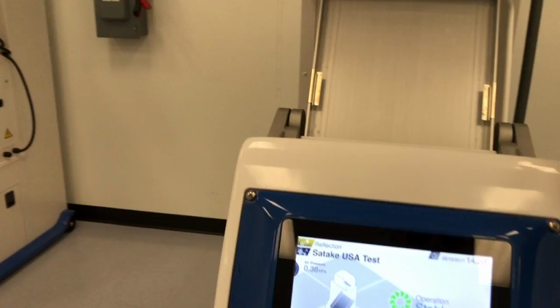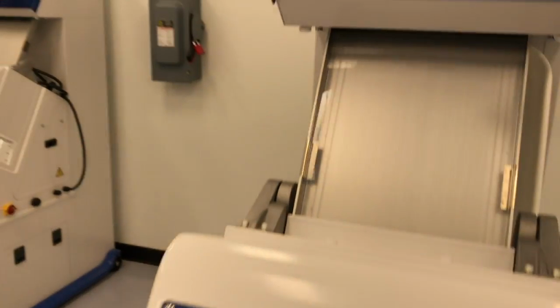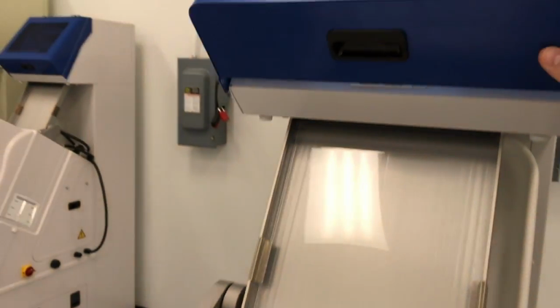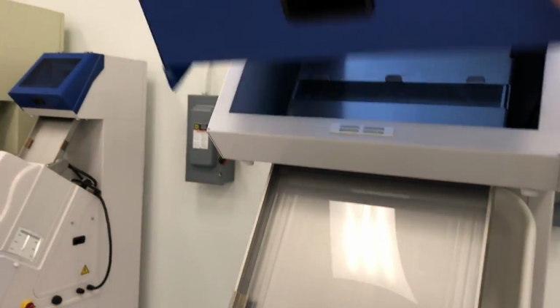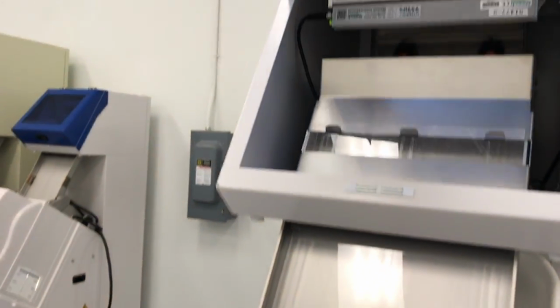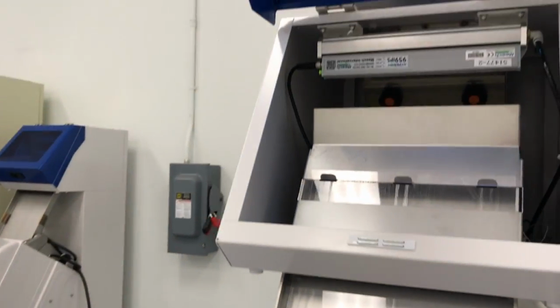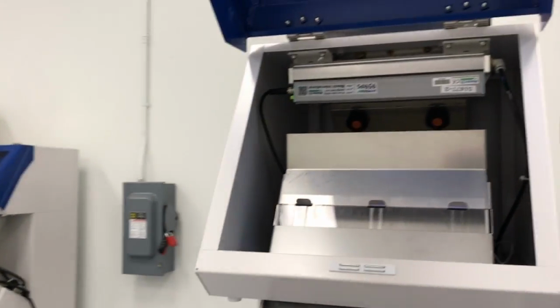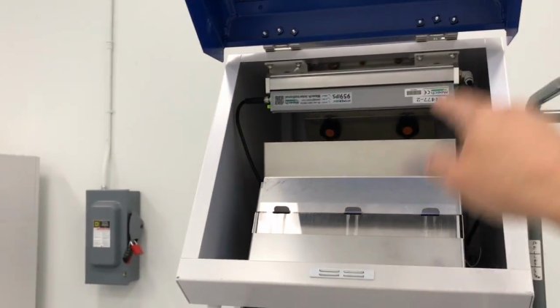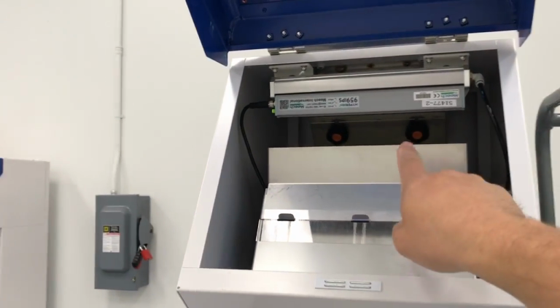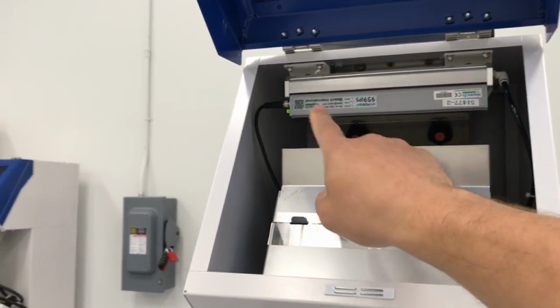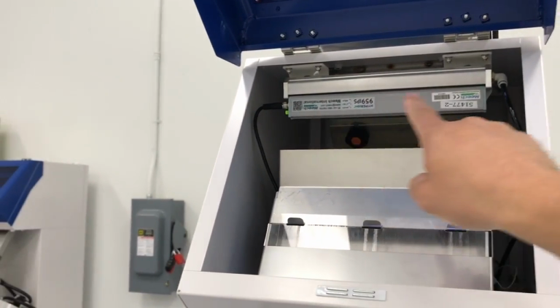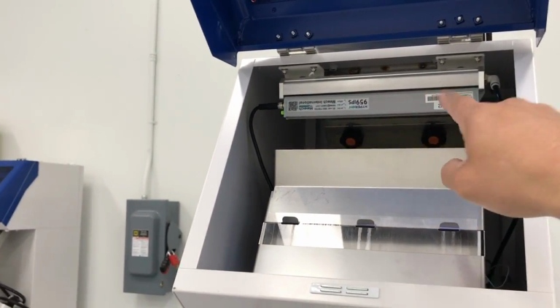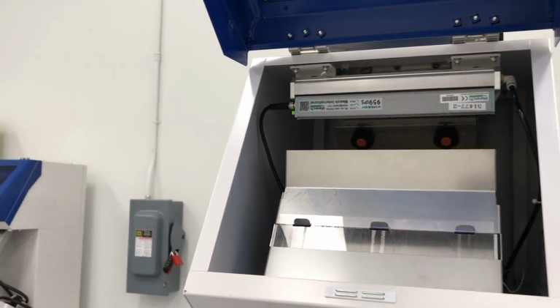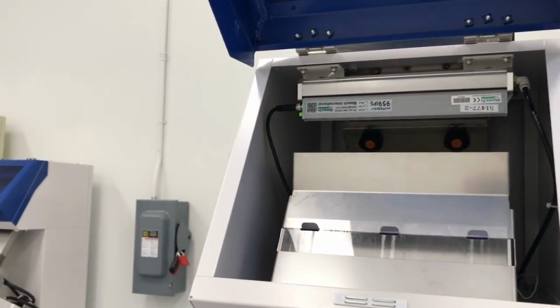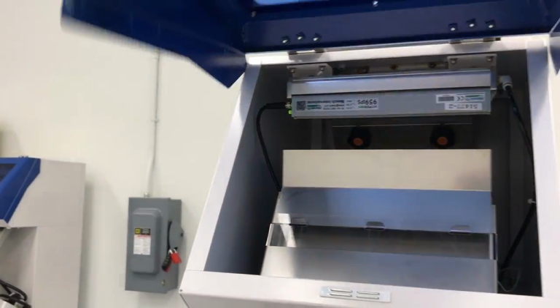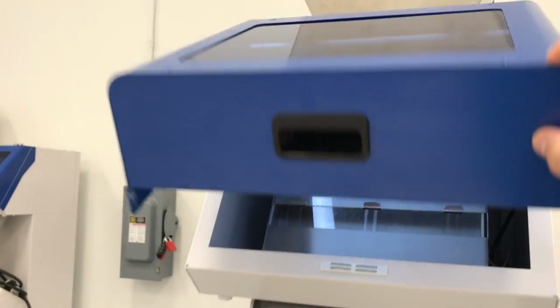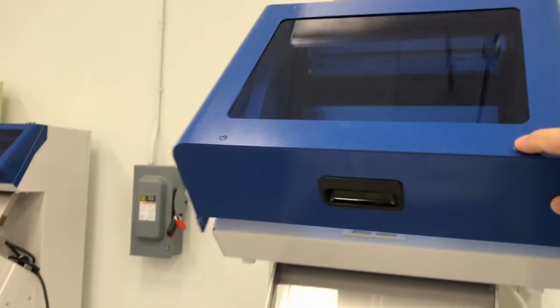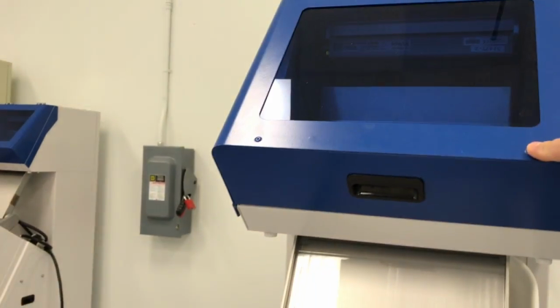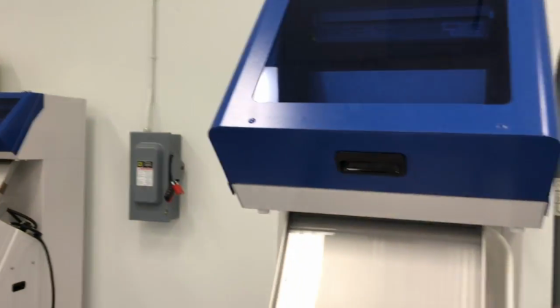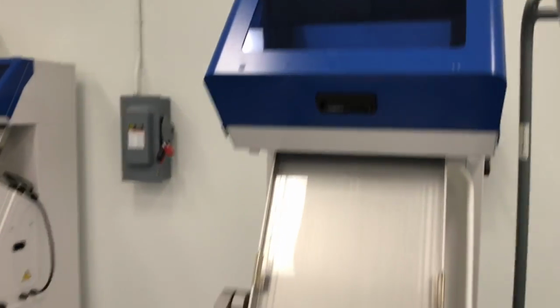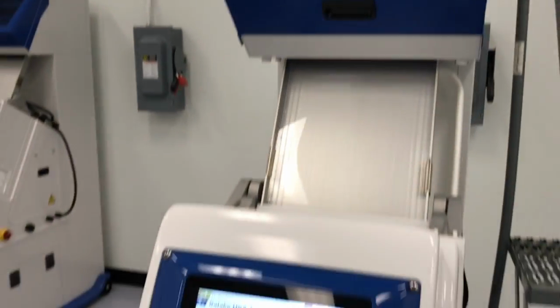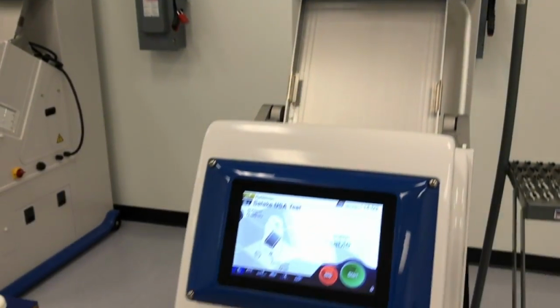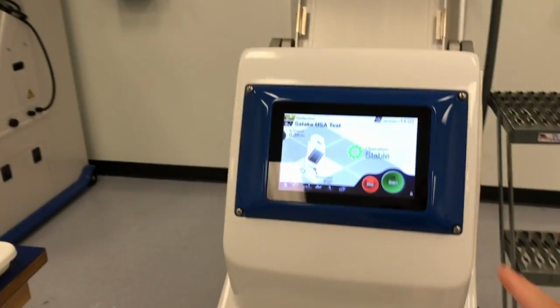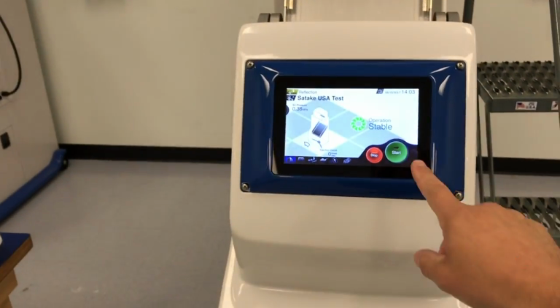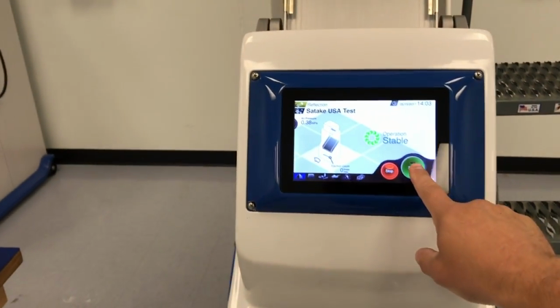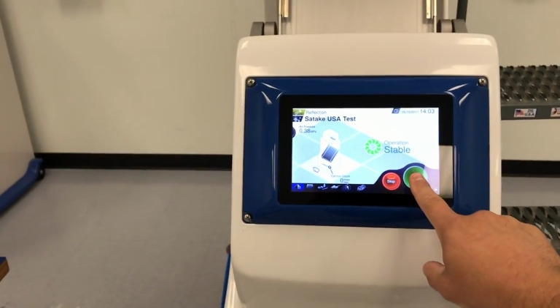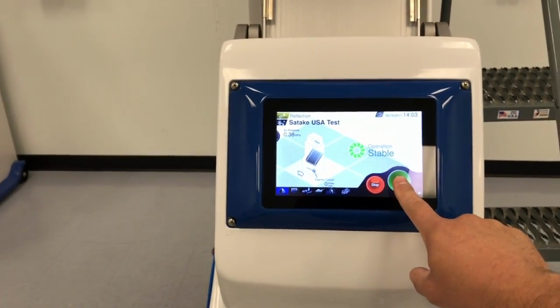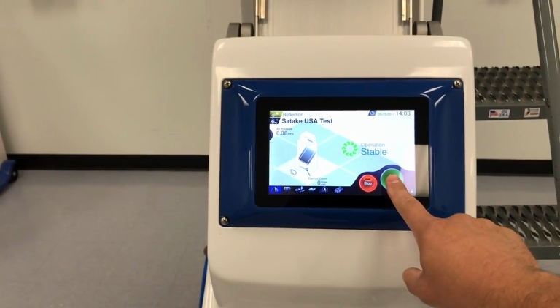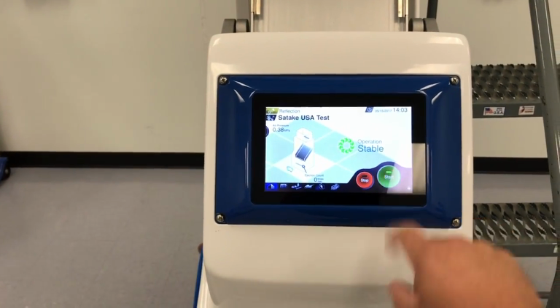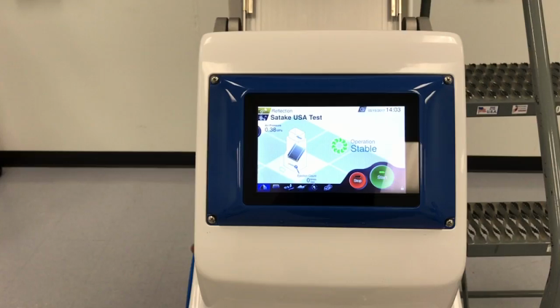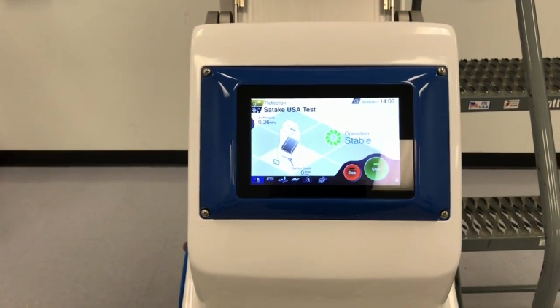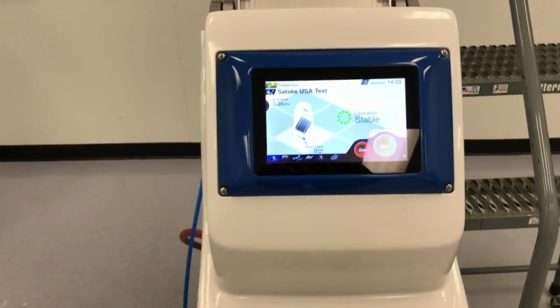This machine comes equipped with an ionizer bar to remove static. The product is already loaded. We're running at 4,000 pounds an hour. Press start.